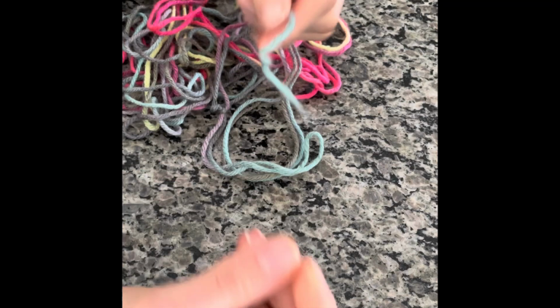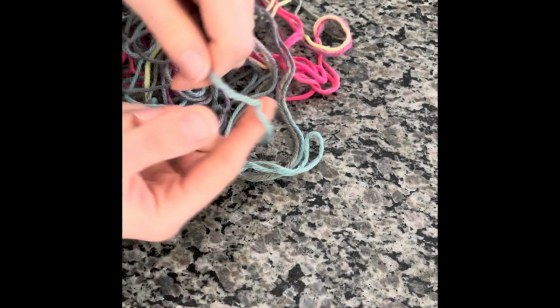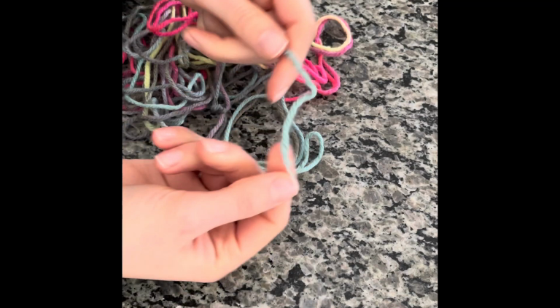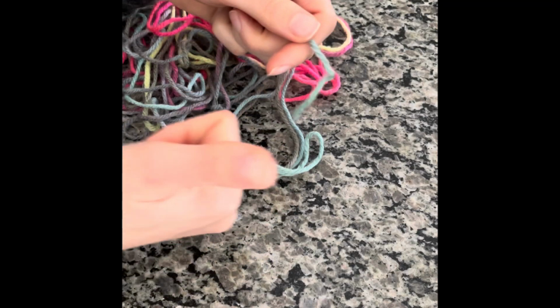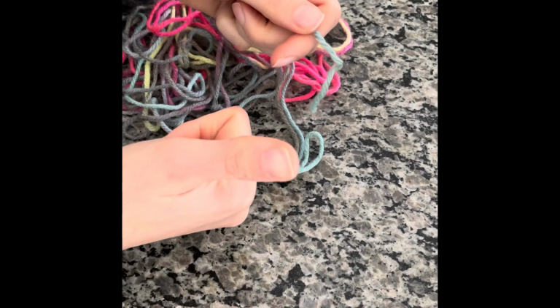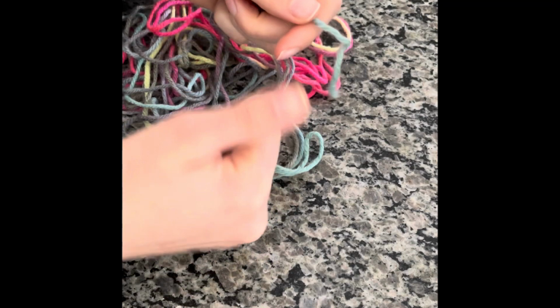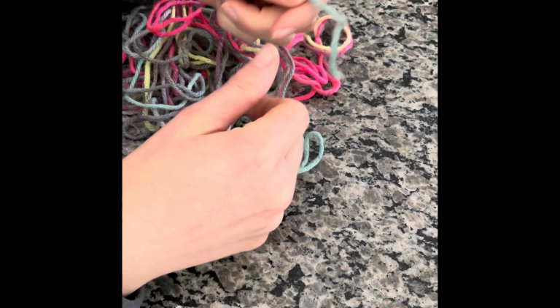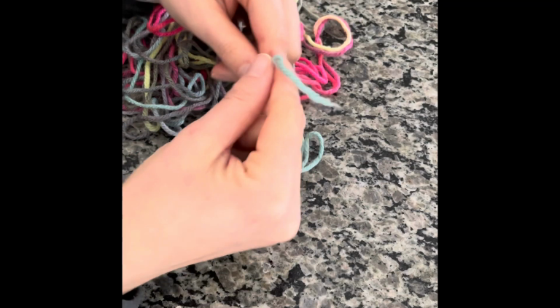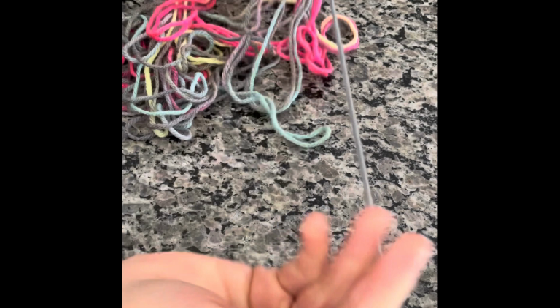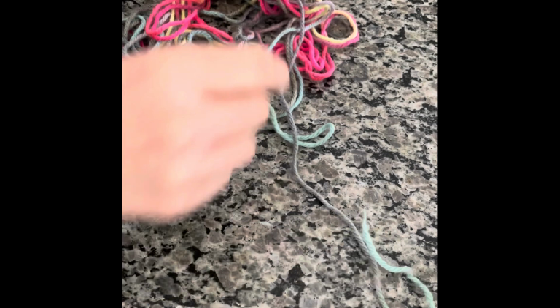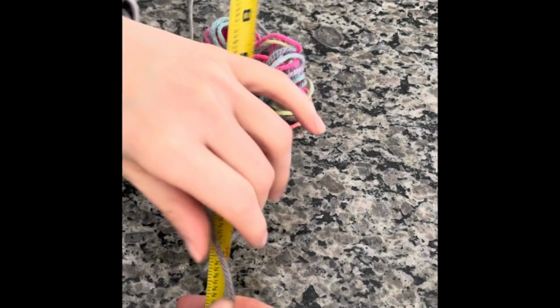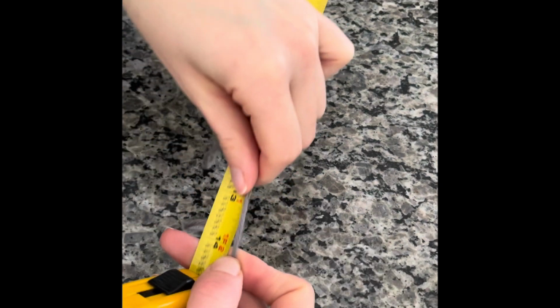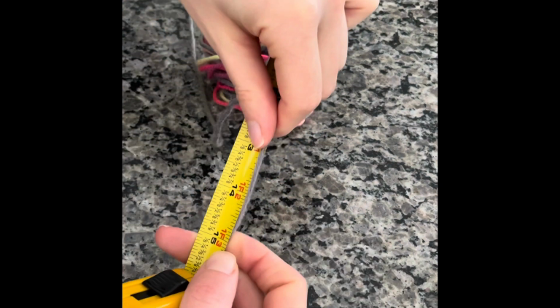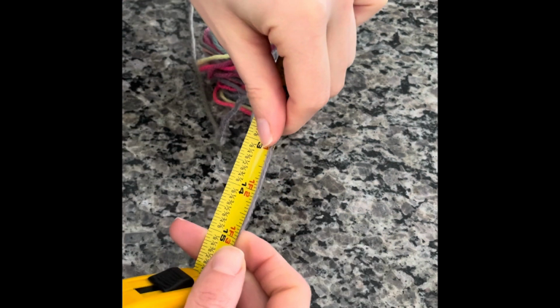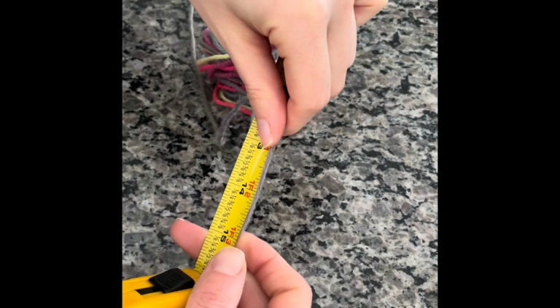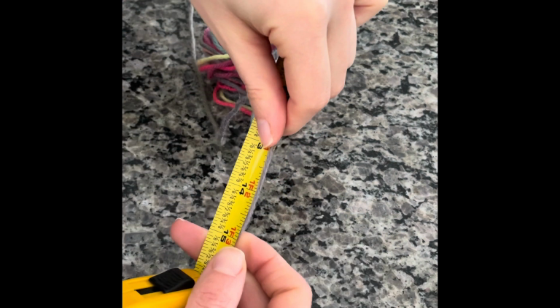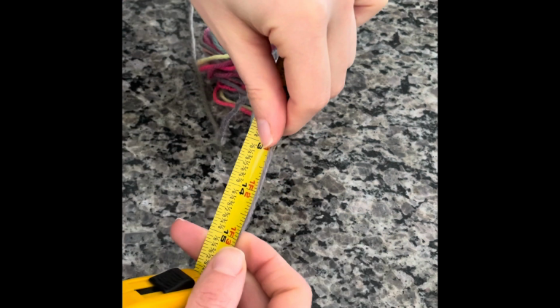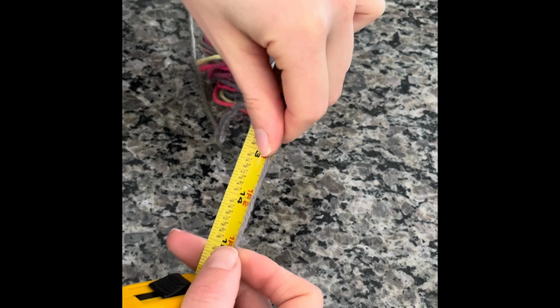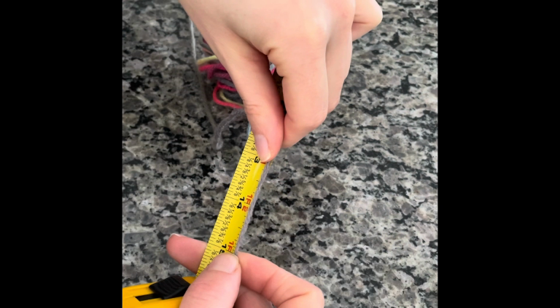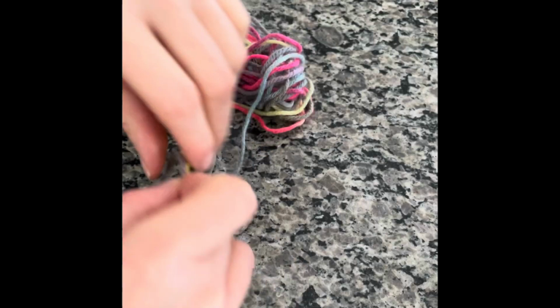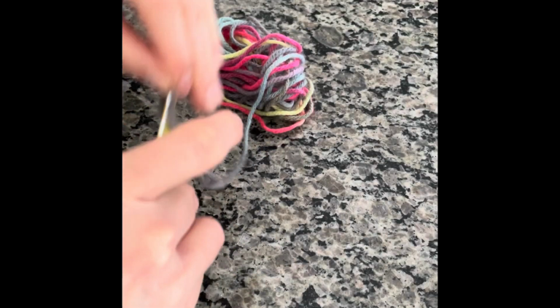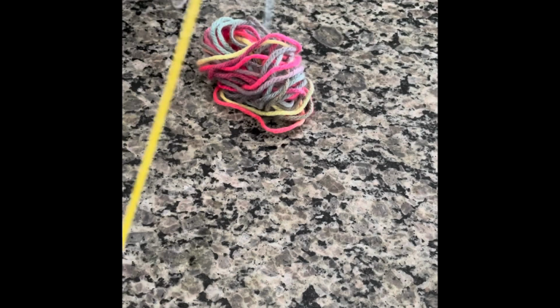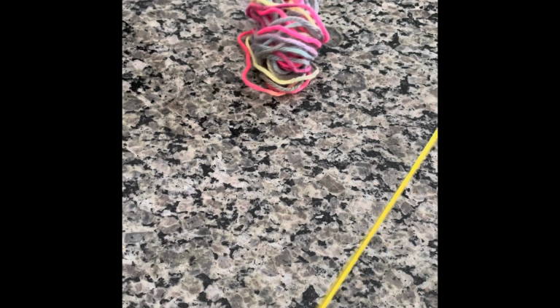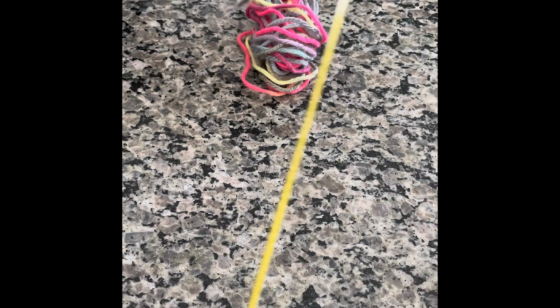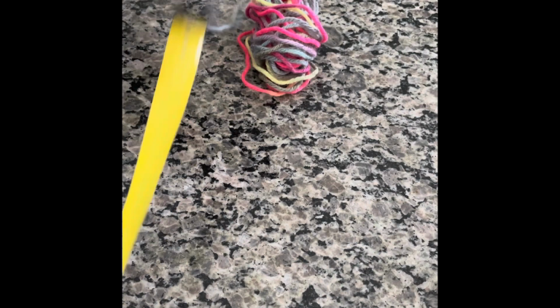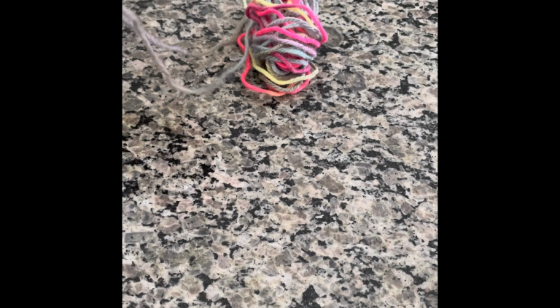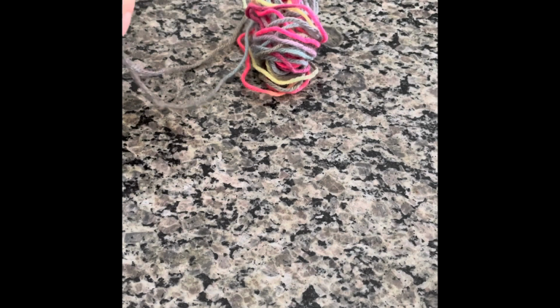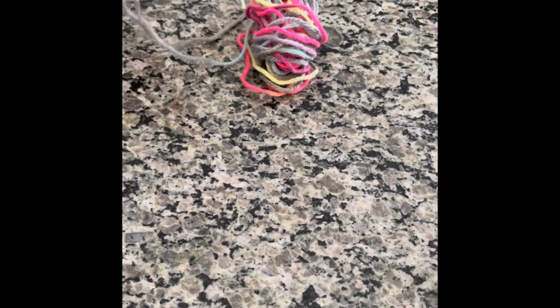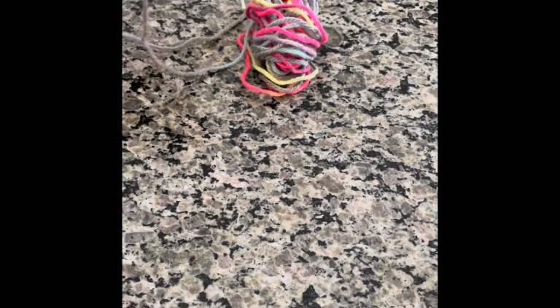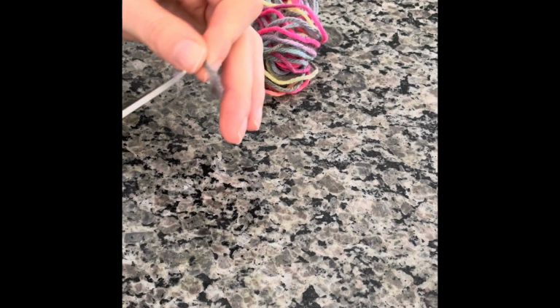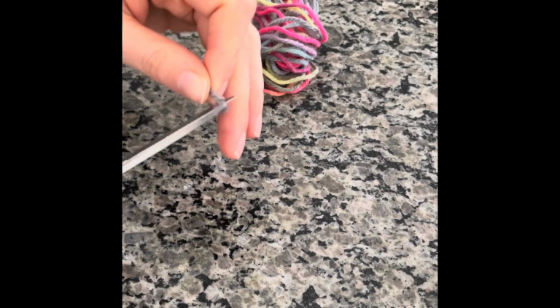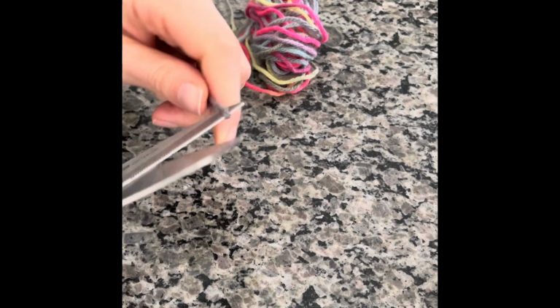I found the end, so now I can start cutting. You're going to cut 15-inch pieces of yarn and you'll need about 36 pieces for one yarn hat.